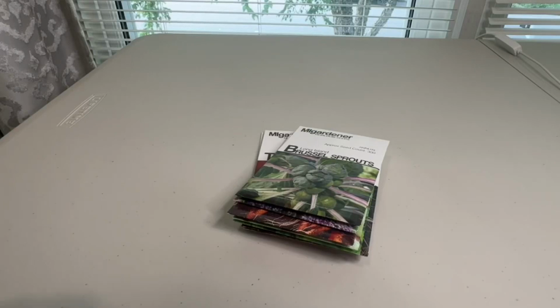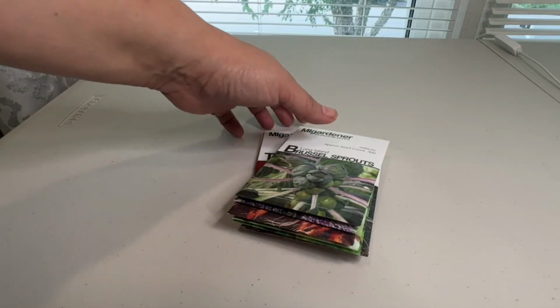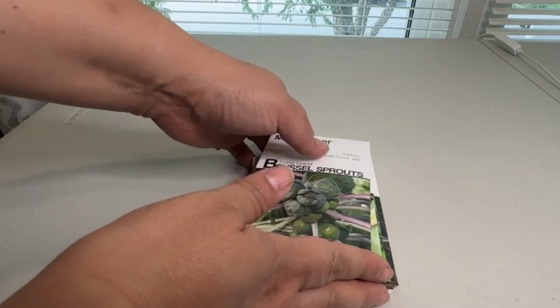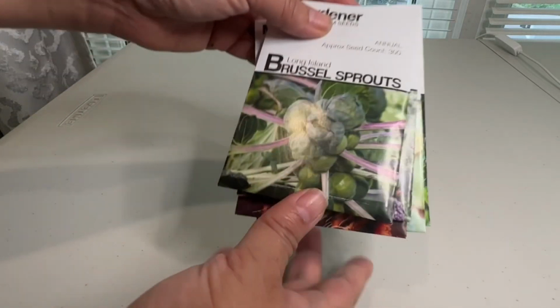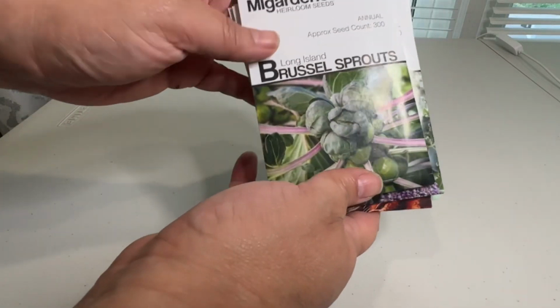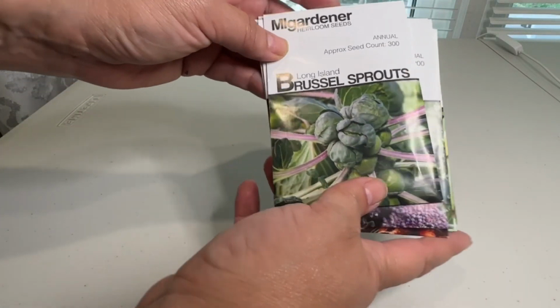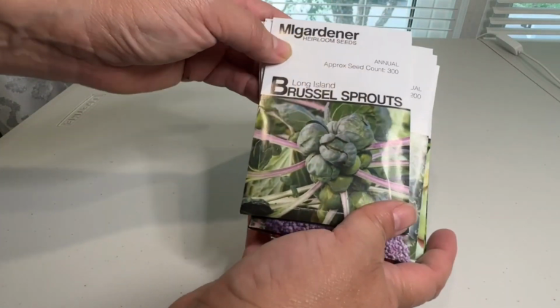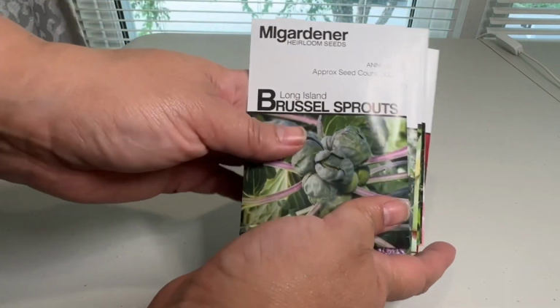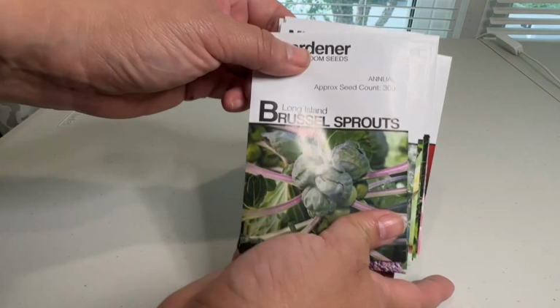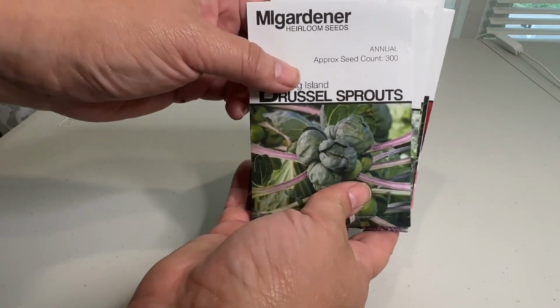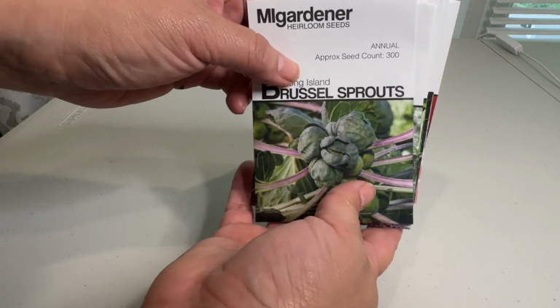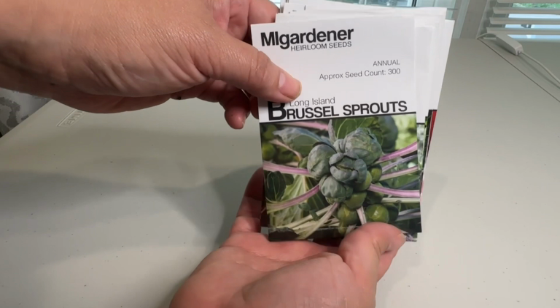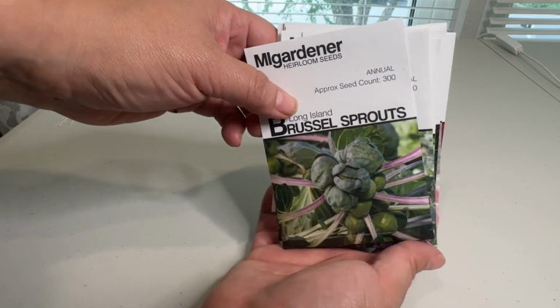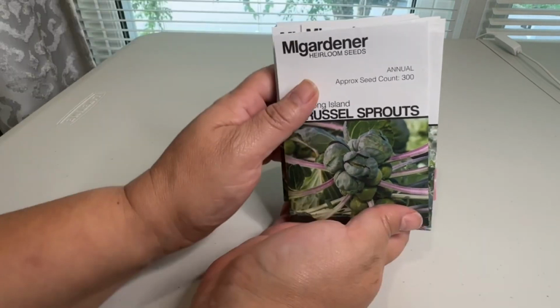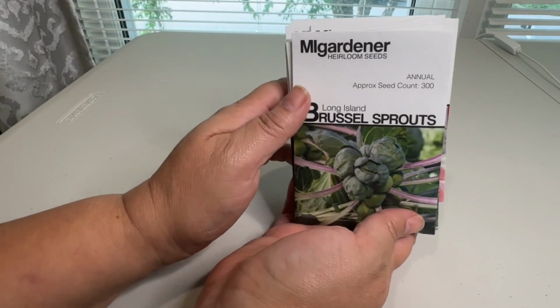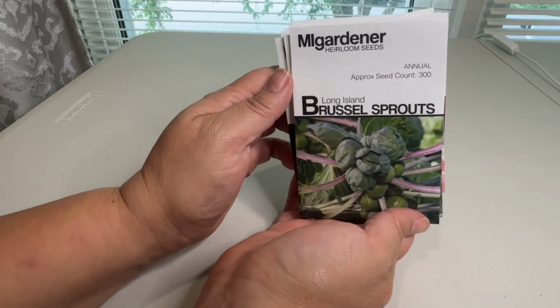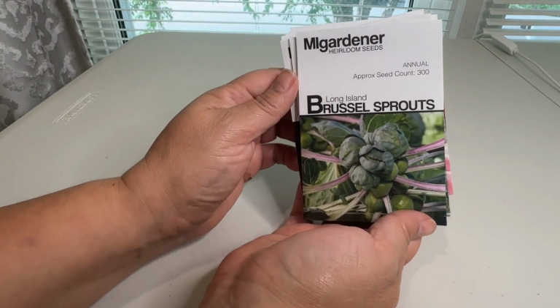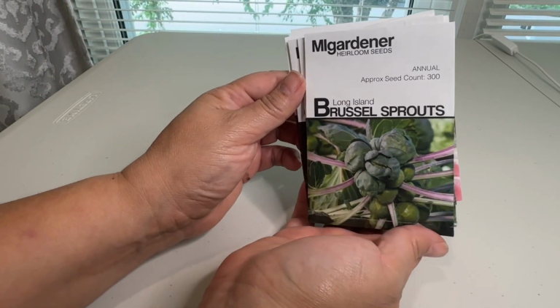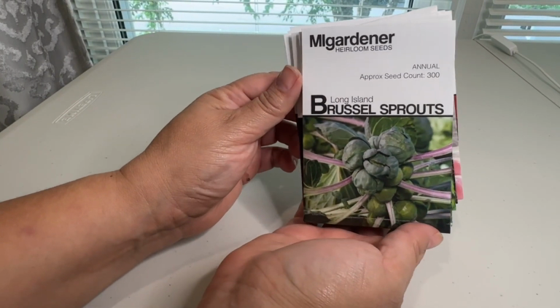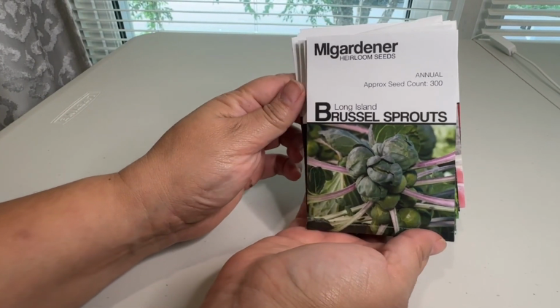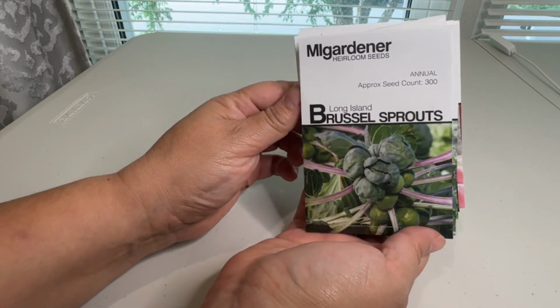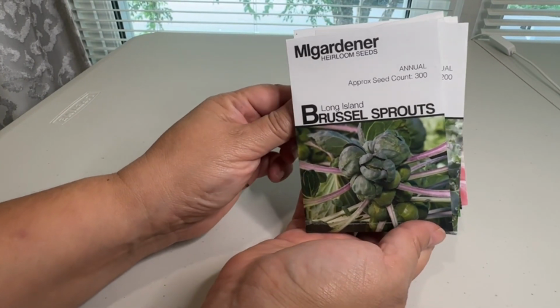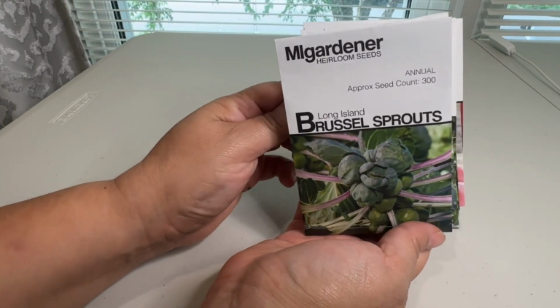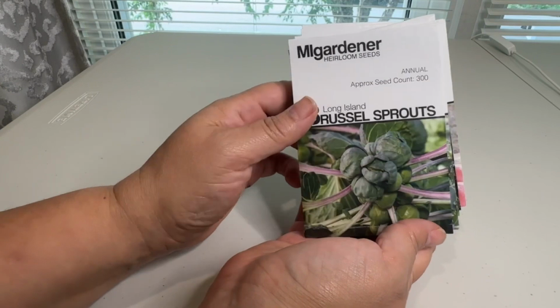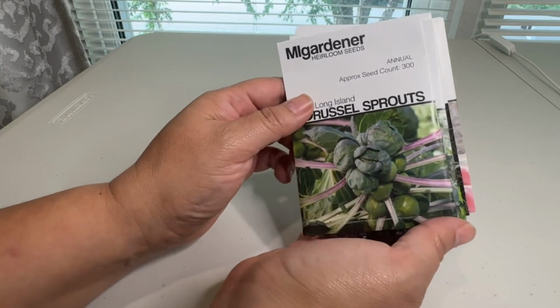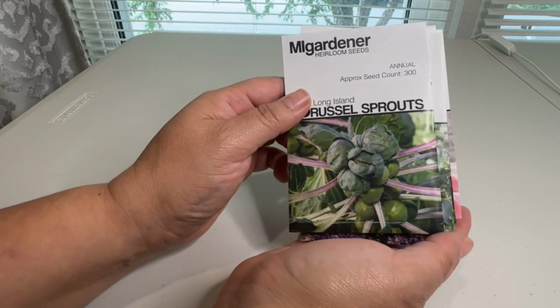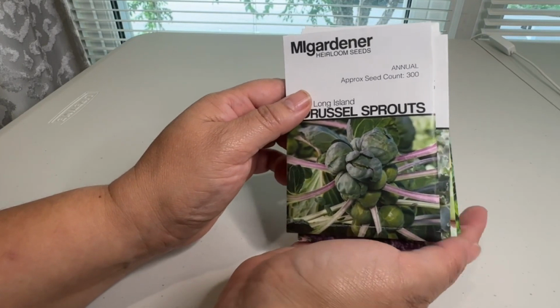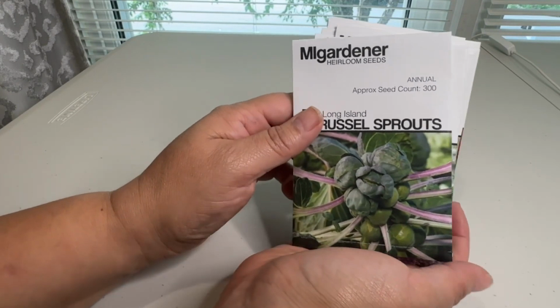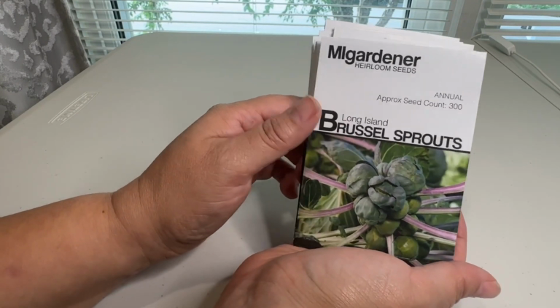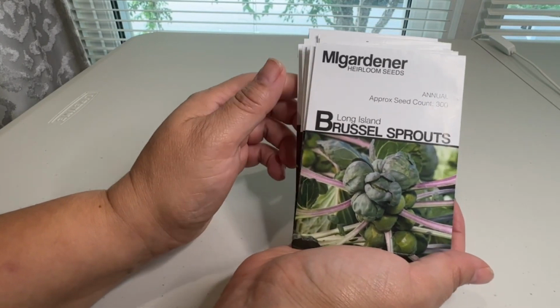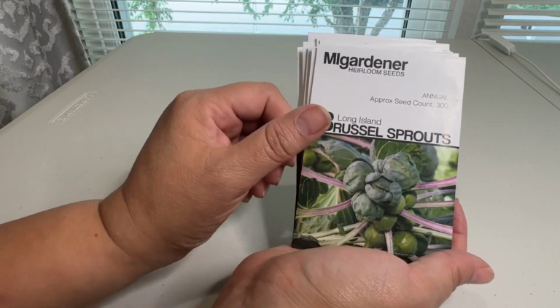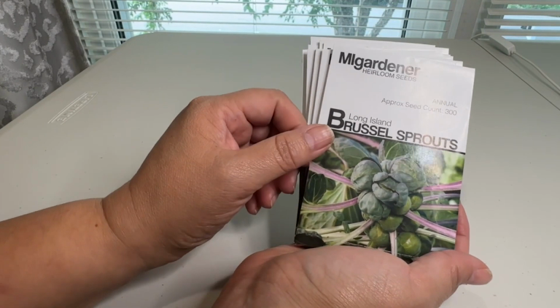Hey guys, I placed an order with MiGardener when they had a 50% off sale in early July and I finally got my seeds. It was such a great bargain — one dollar per packet, just couldn't pass it up.